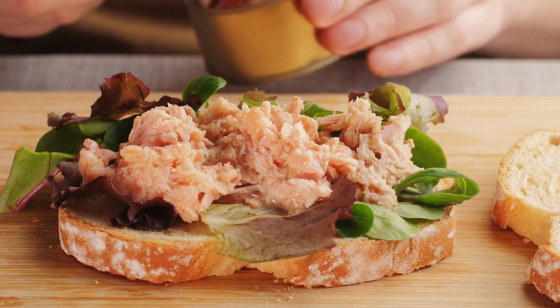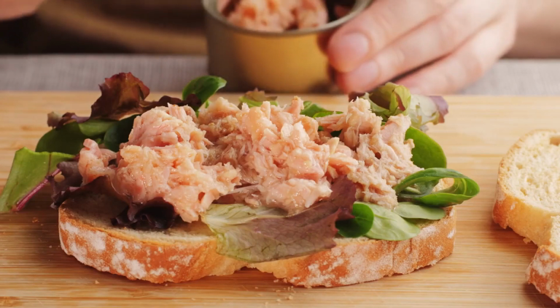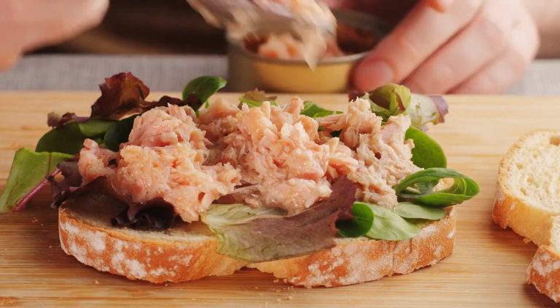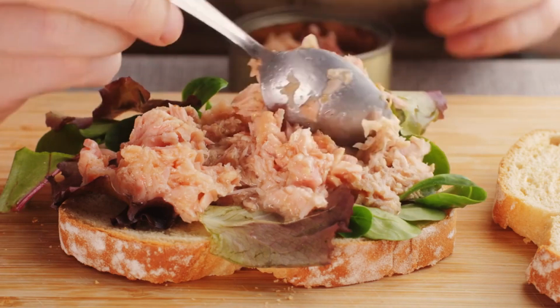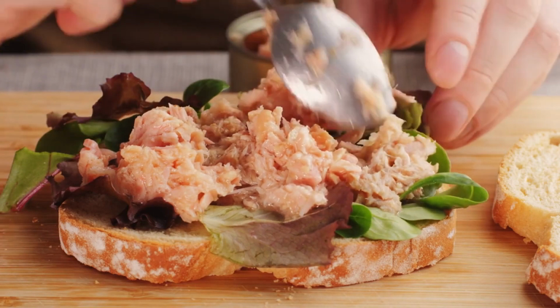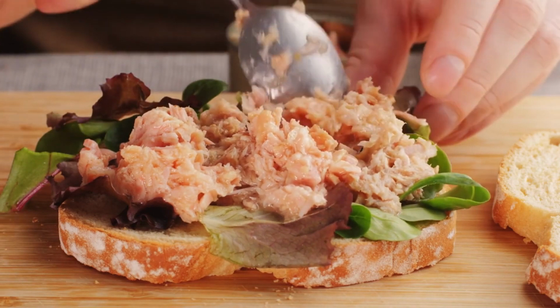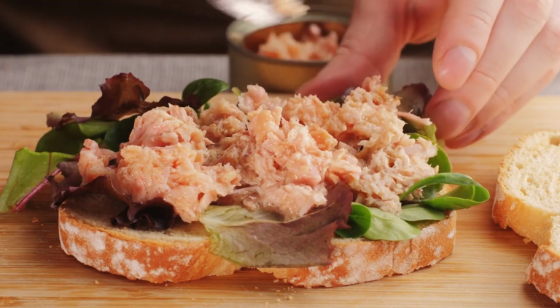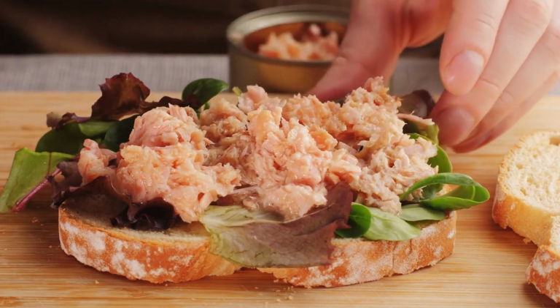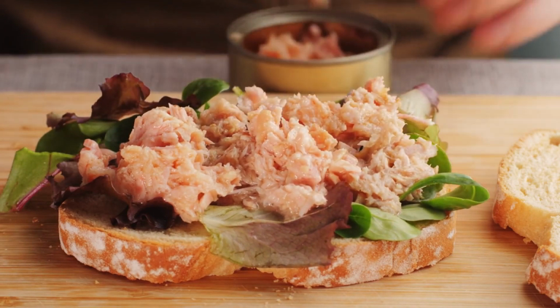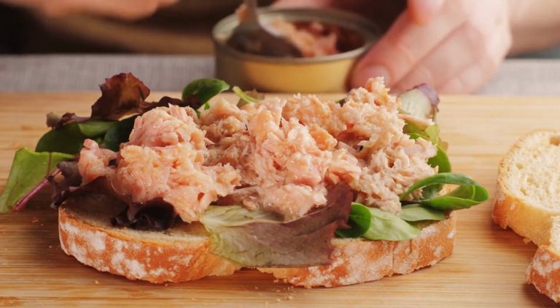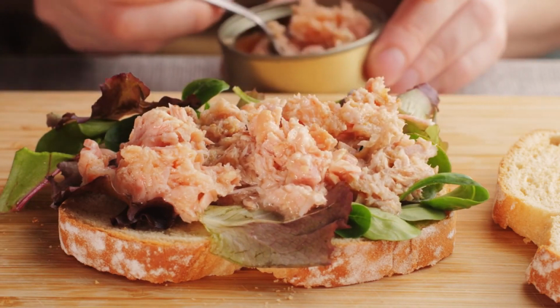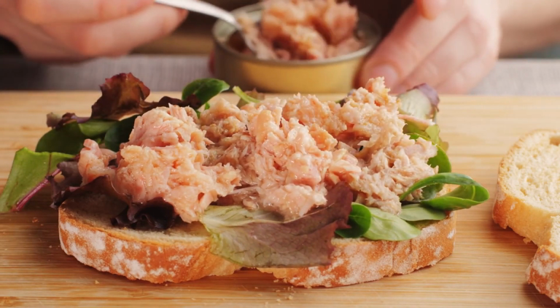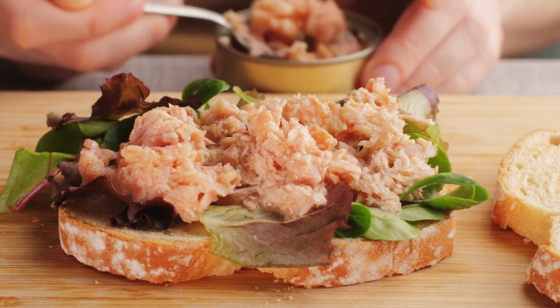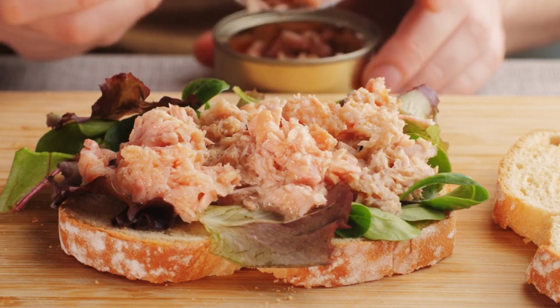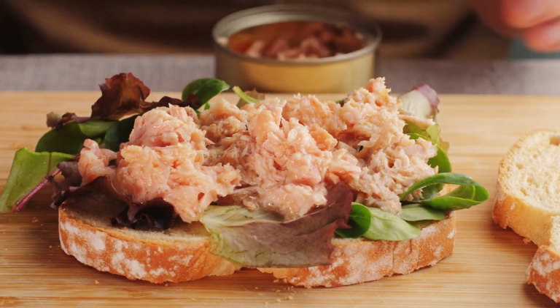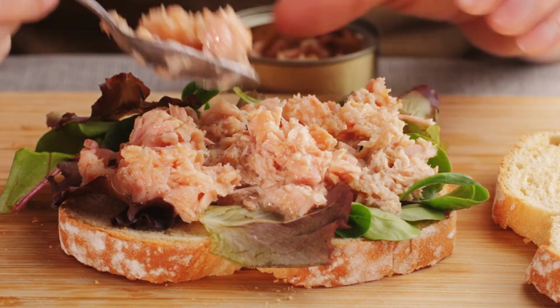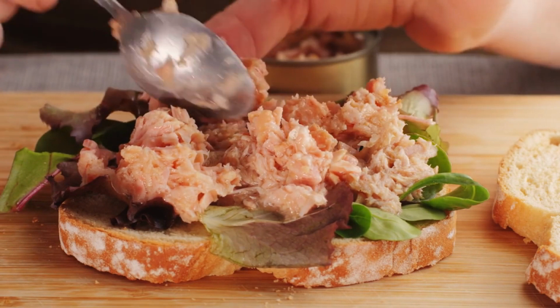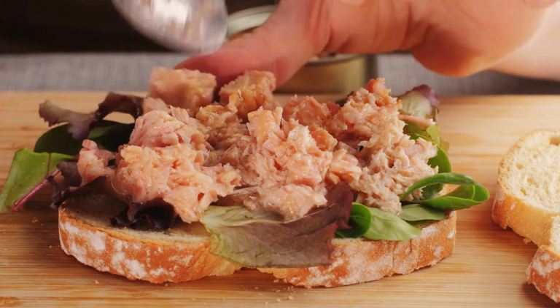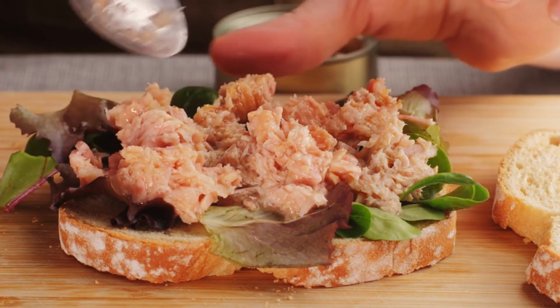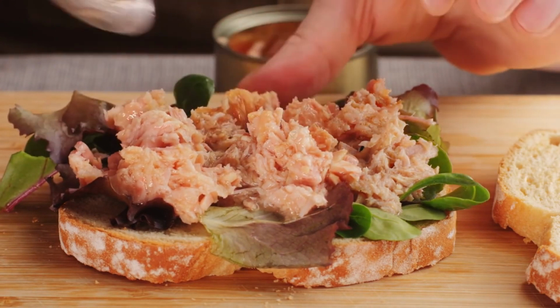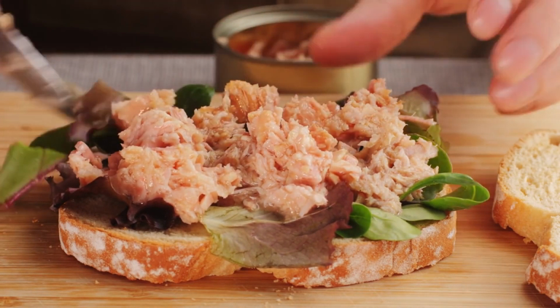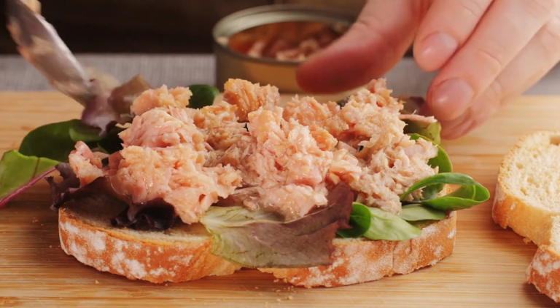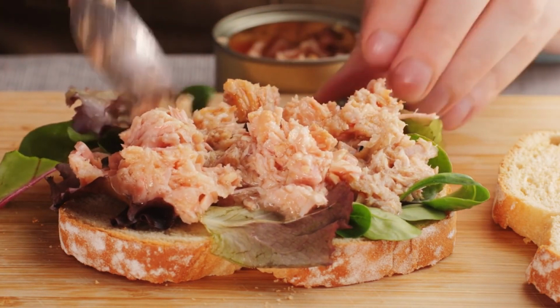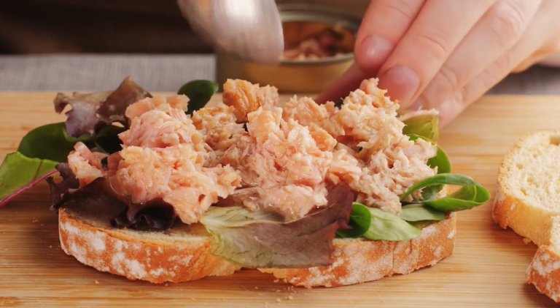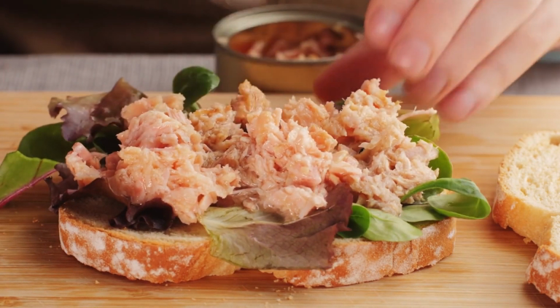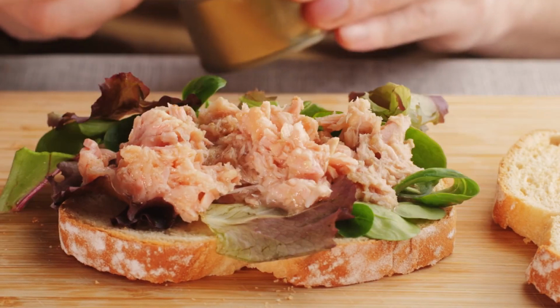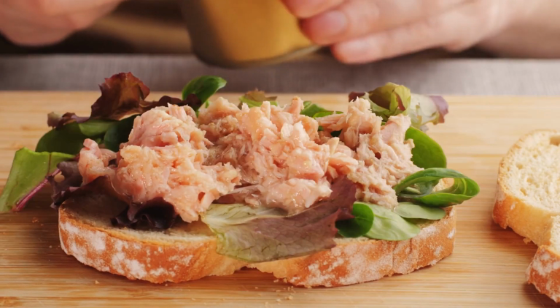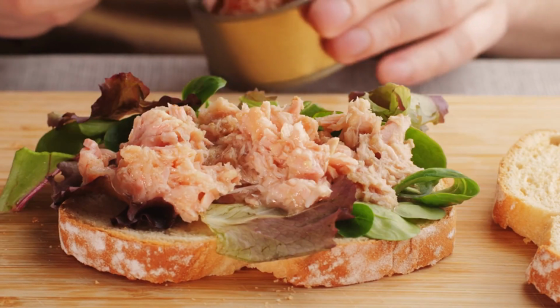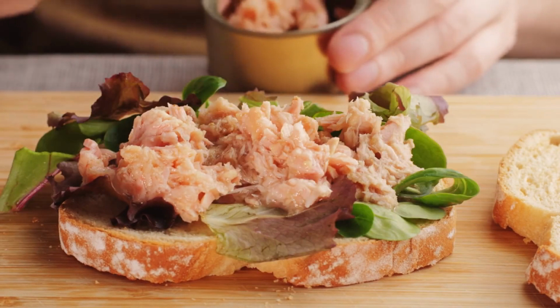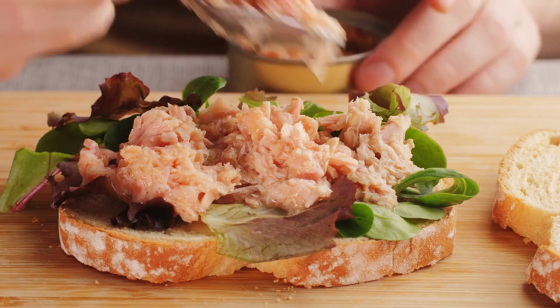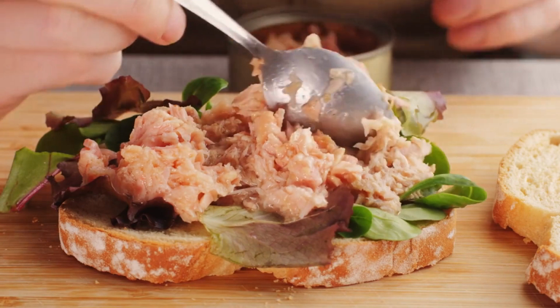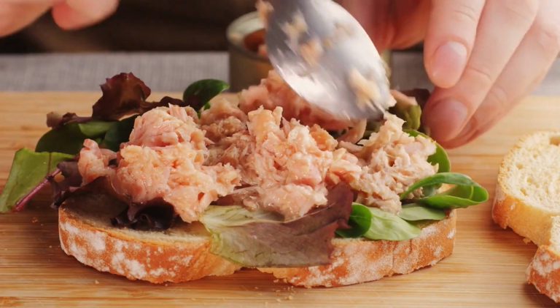Omega-3 fatty acids: tuna, especially varieties like albacore and bluefin, contains omega-3 fatty acids such as EPA and DHA, known for their anti-inflammatory properties and cardiovascular benefits.